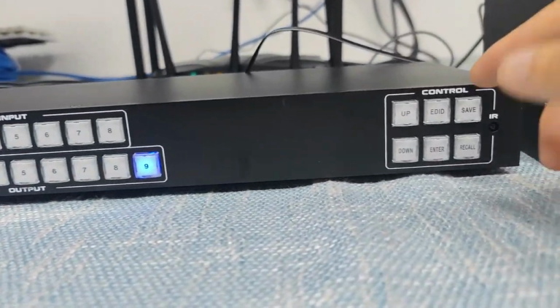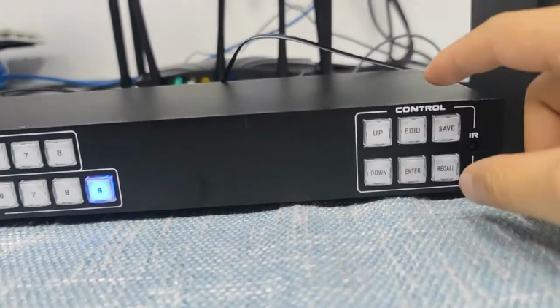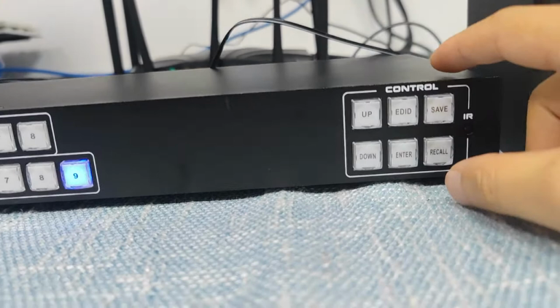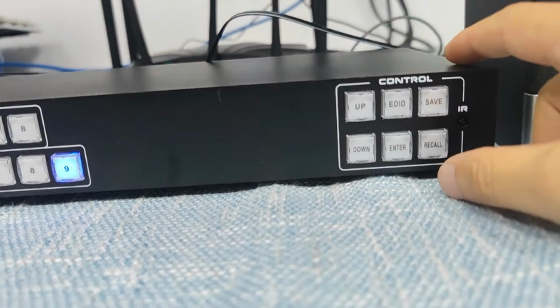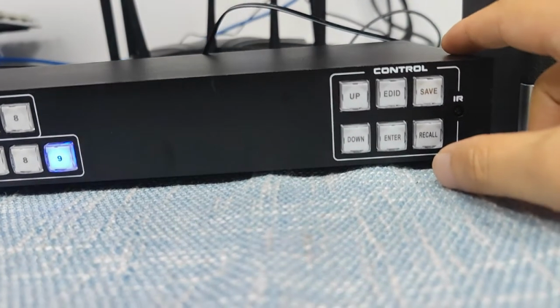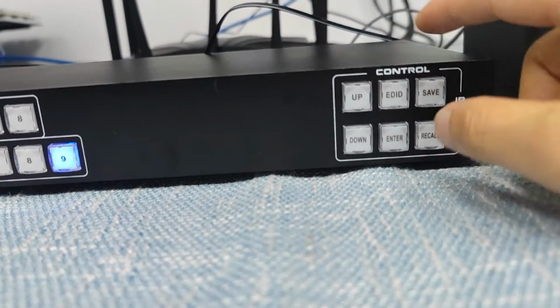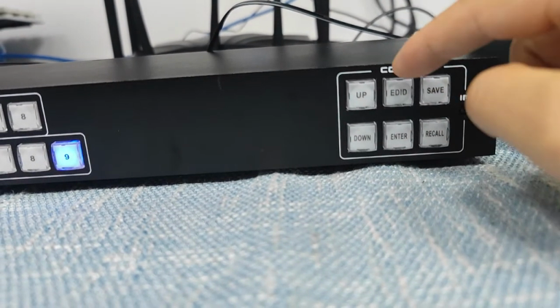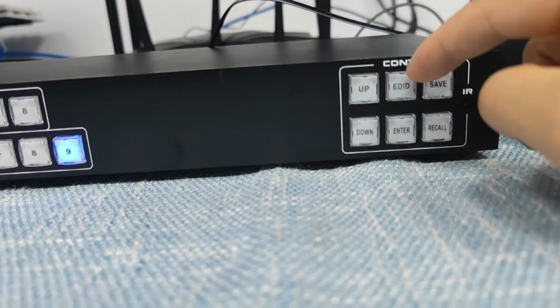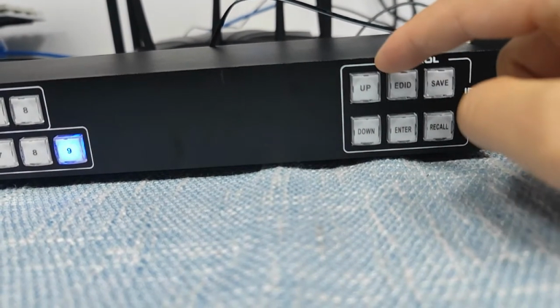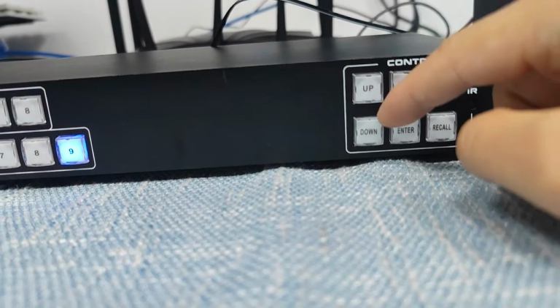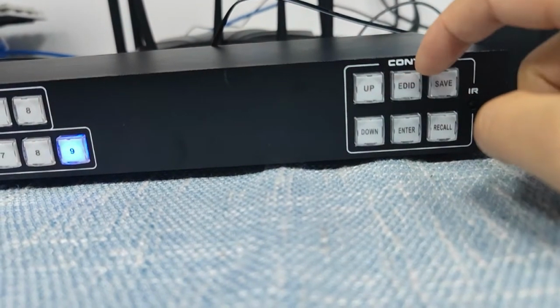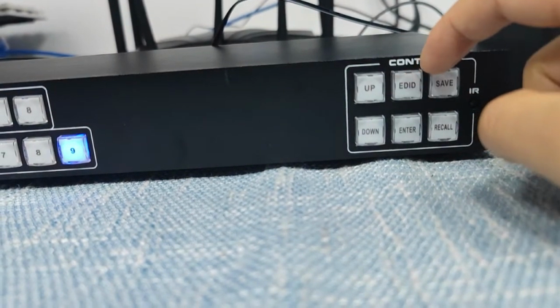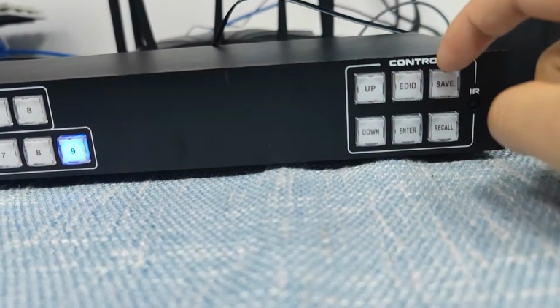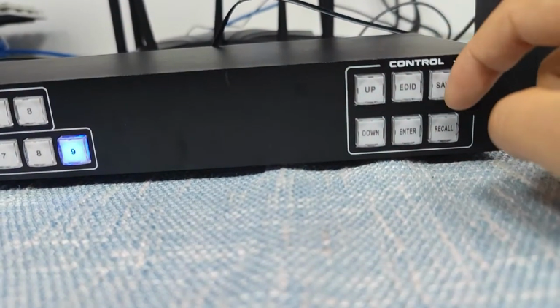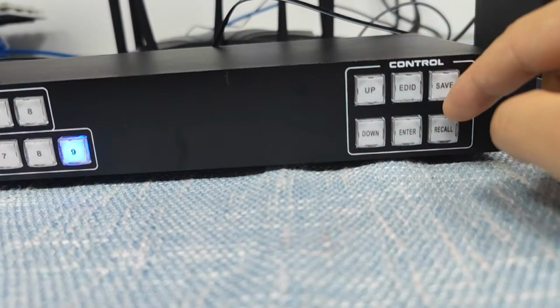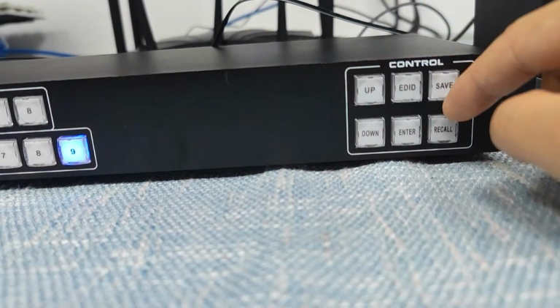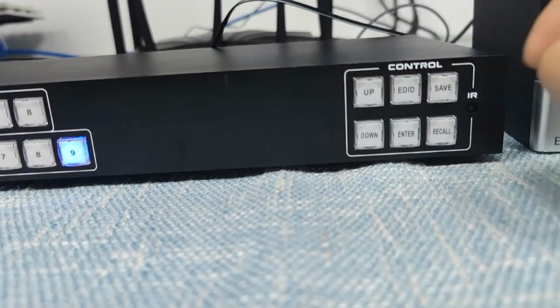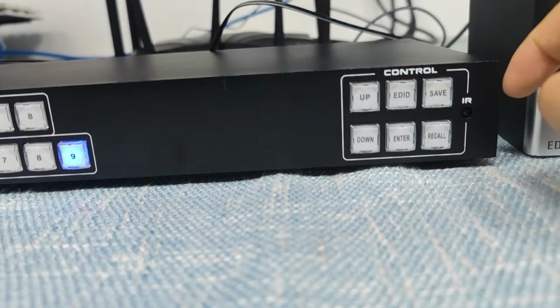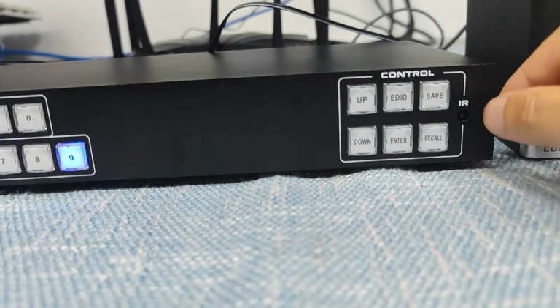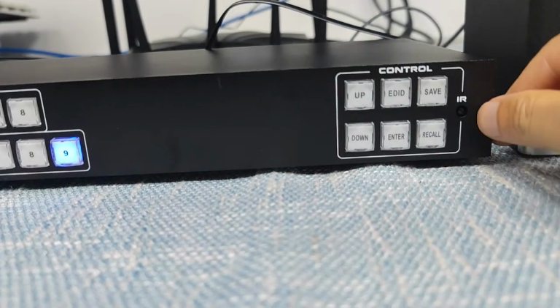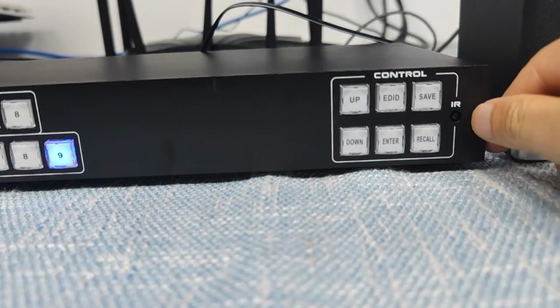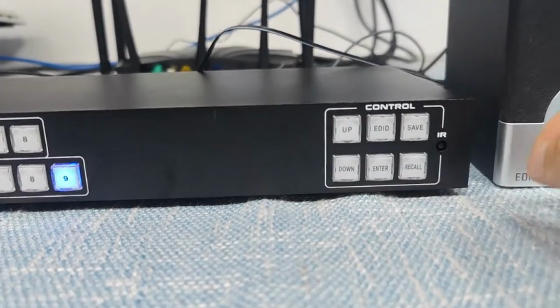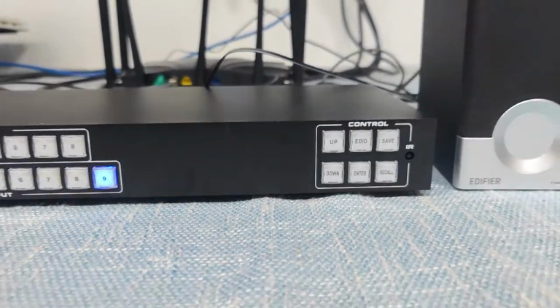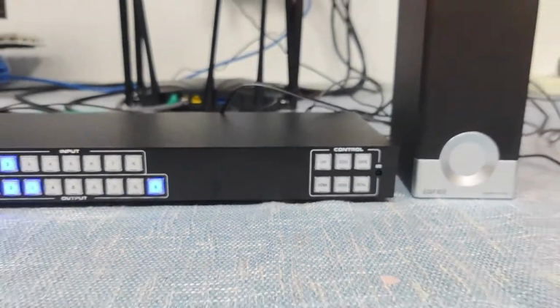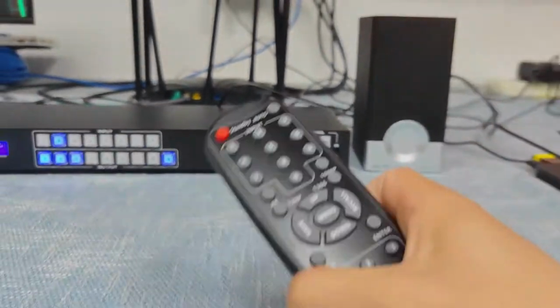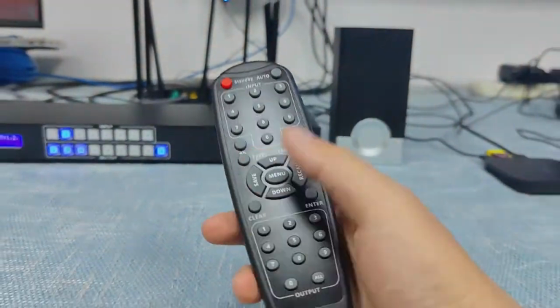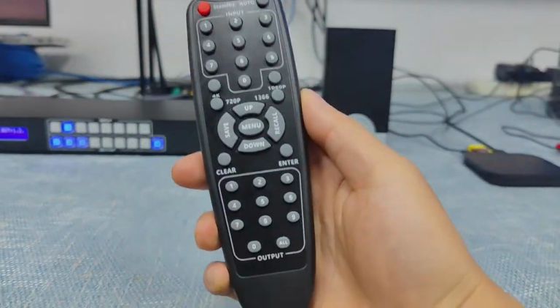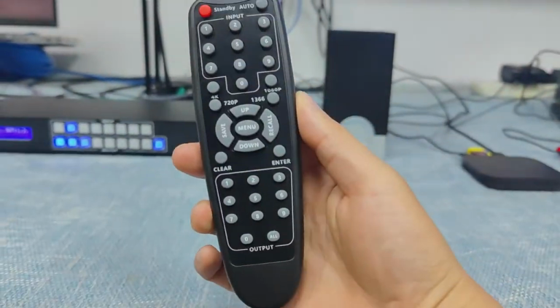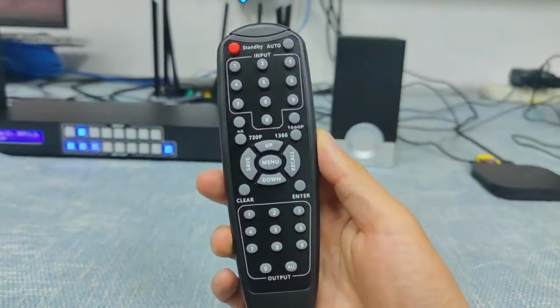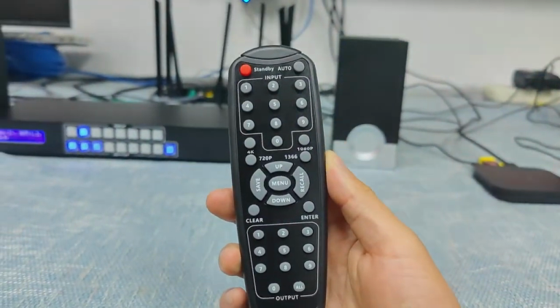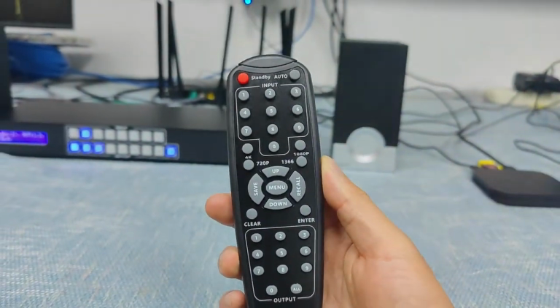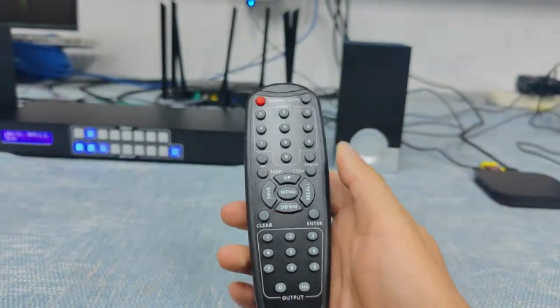On this side we have the control buttons including up, down, EDID, save, and recall. And also here we have the IR sensor, so we can use this IR remote control for switching.